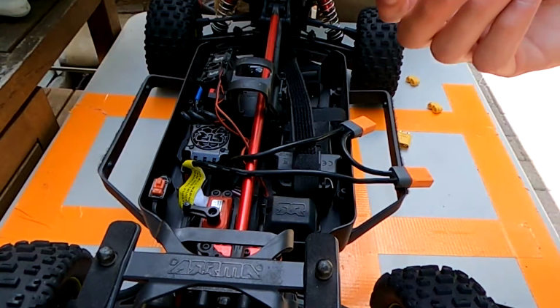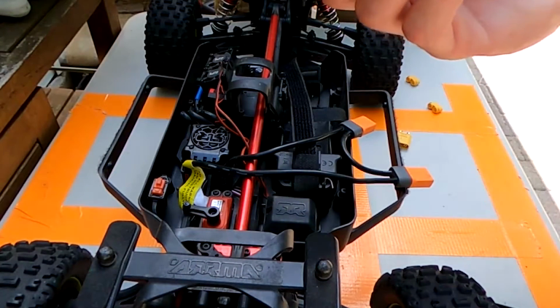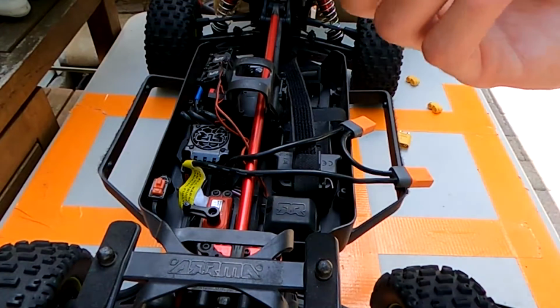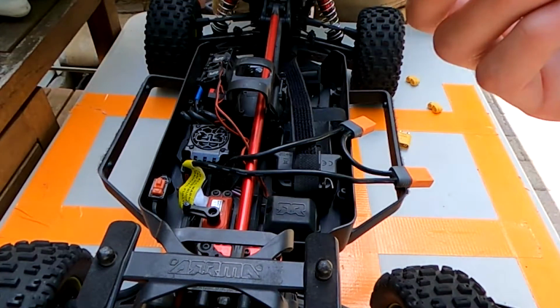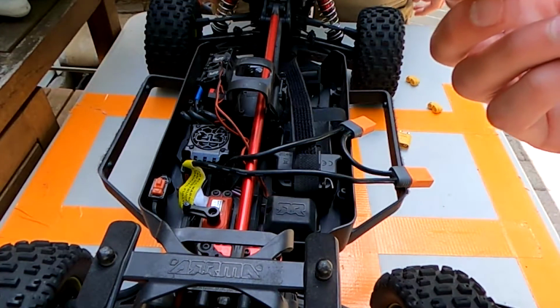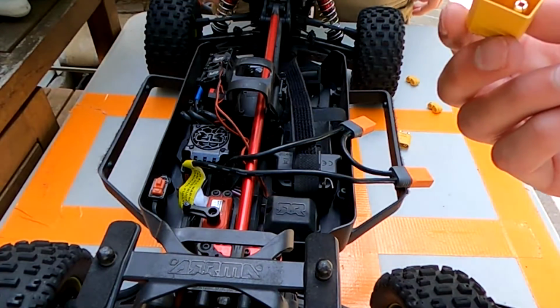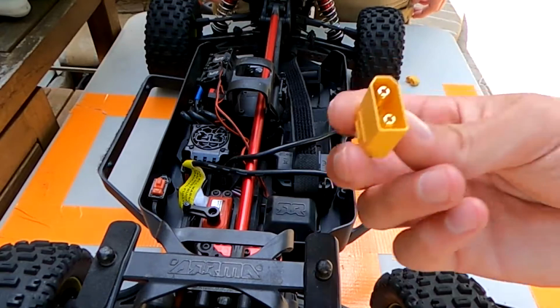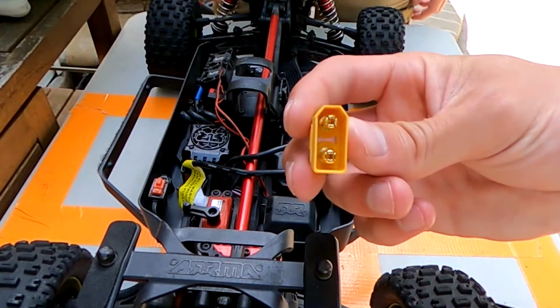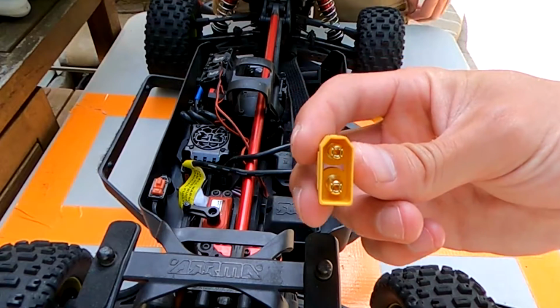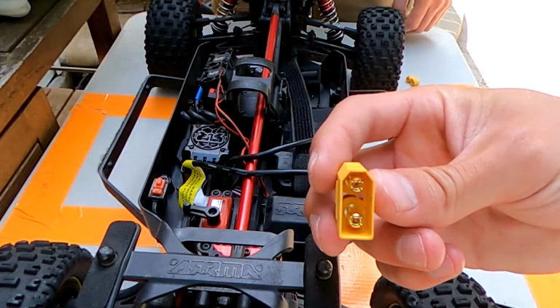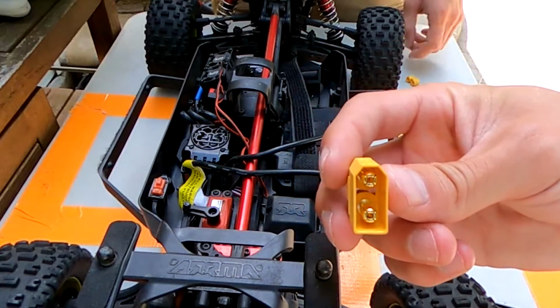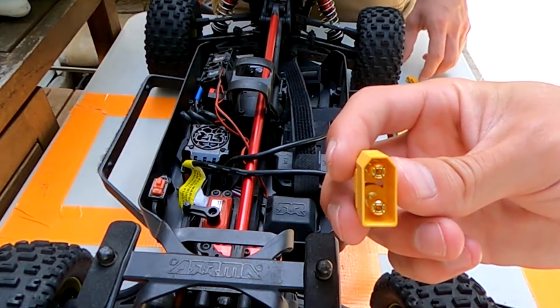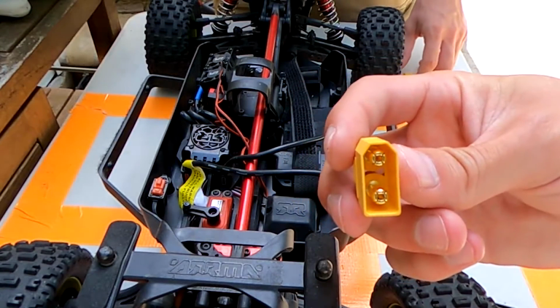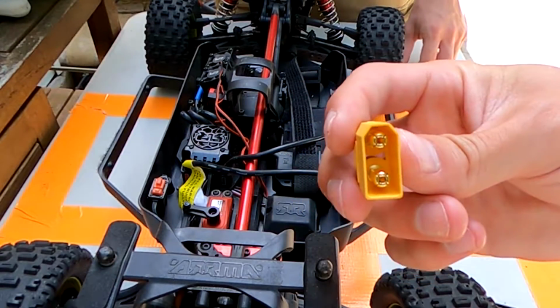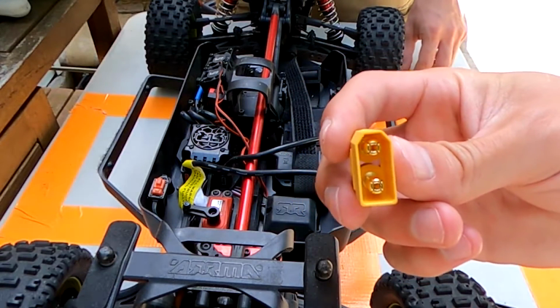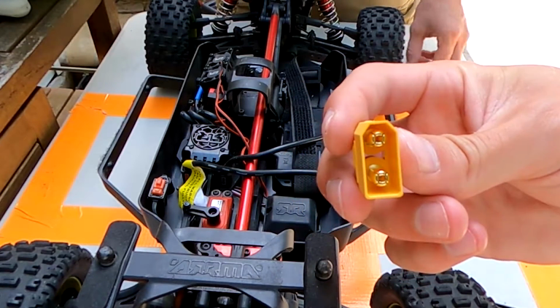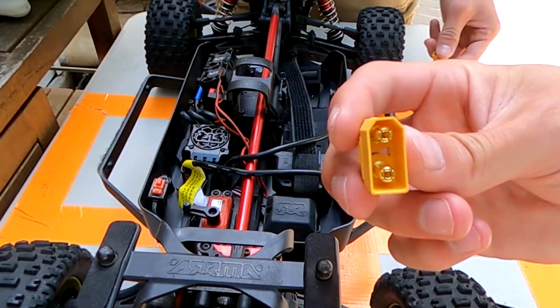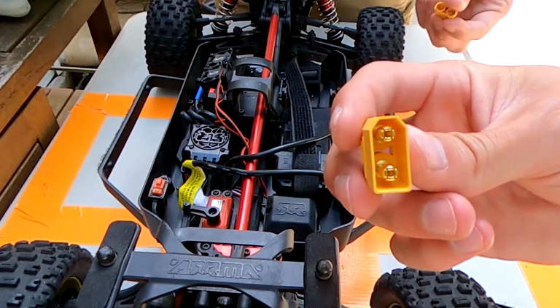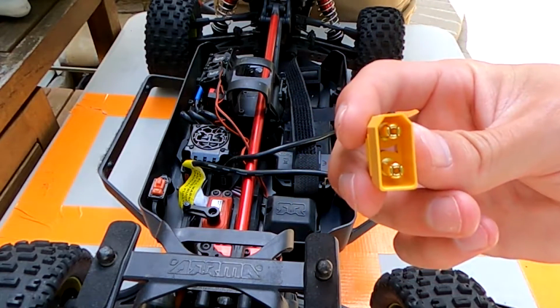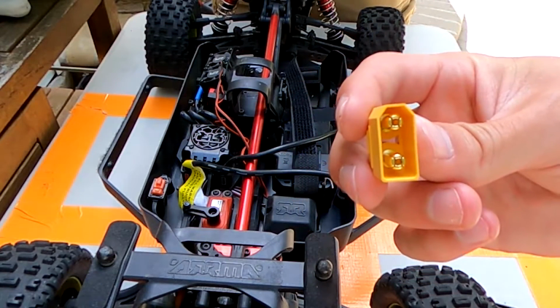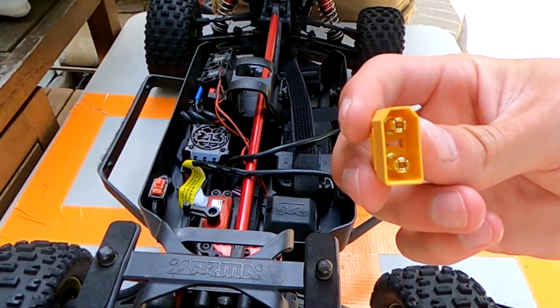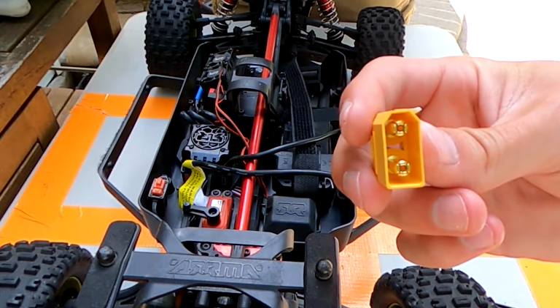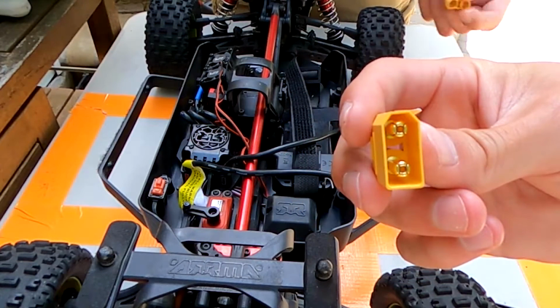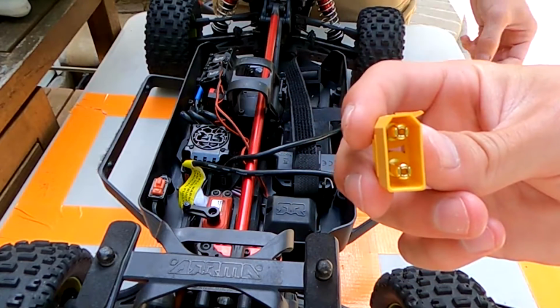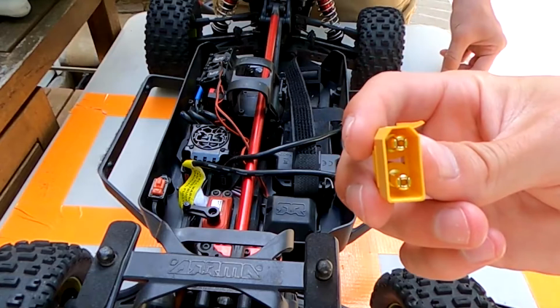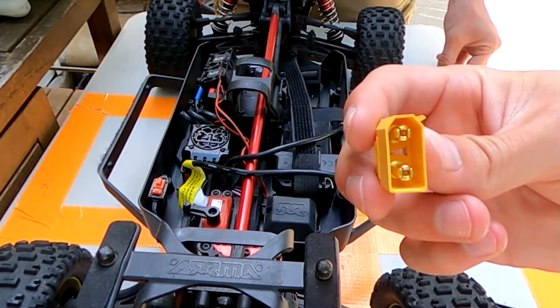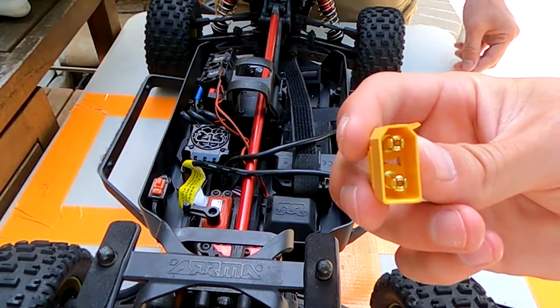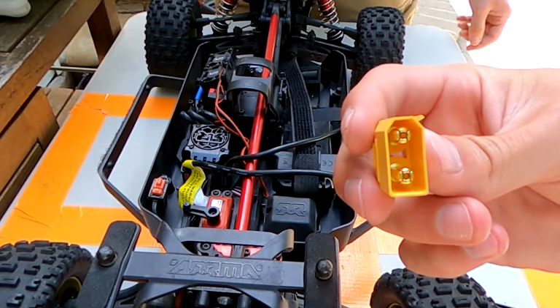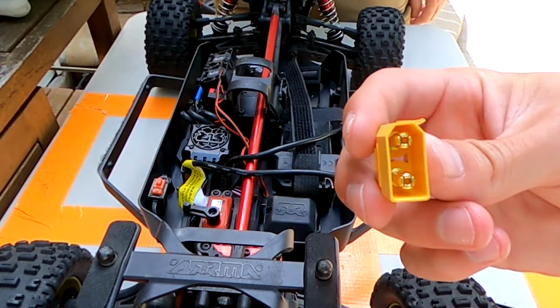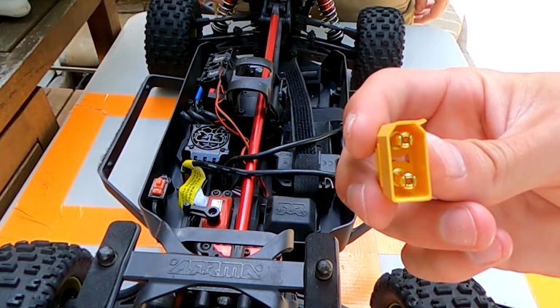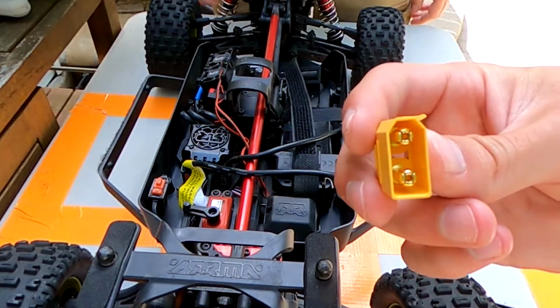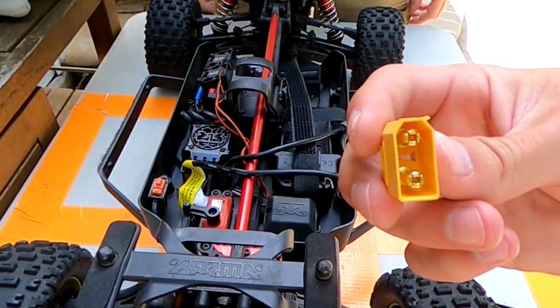First things first, you're going to want to make sure that you have the male connectors when you're connecting to the car, and then the female connectors for the batteries.